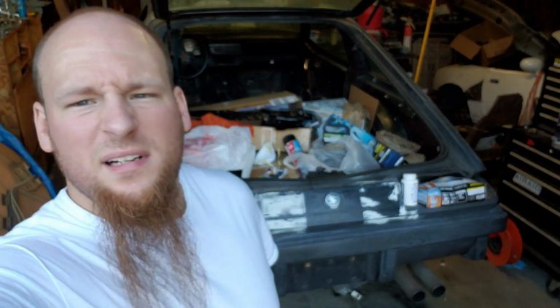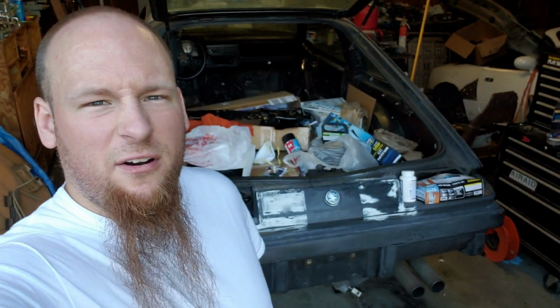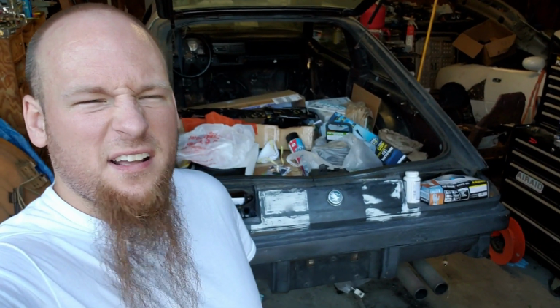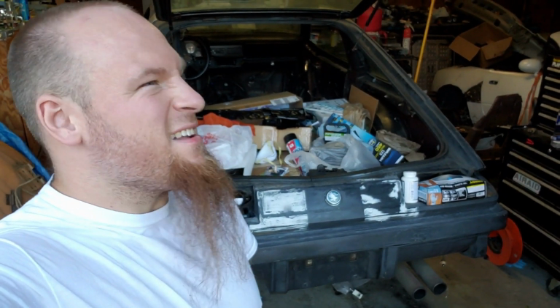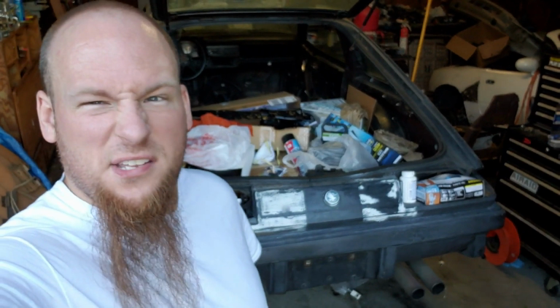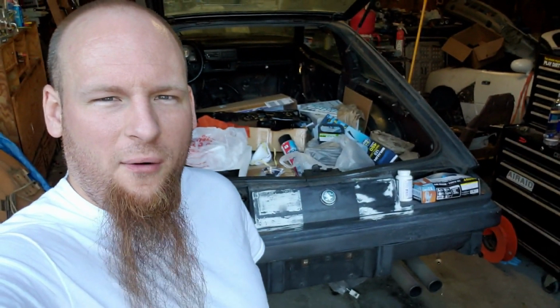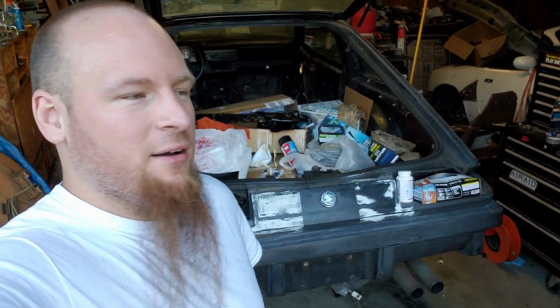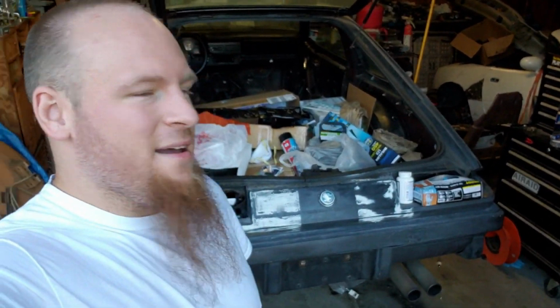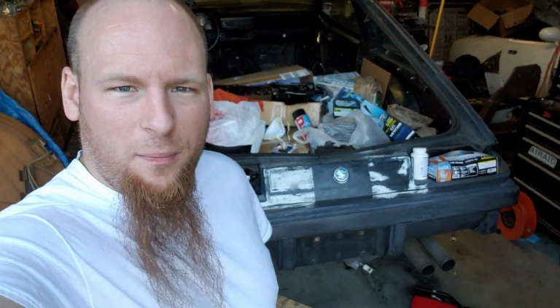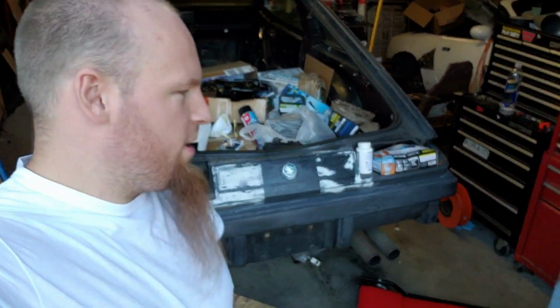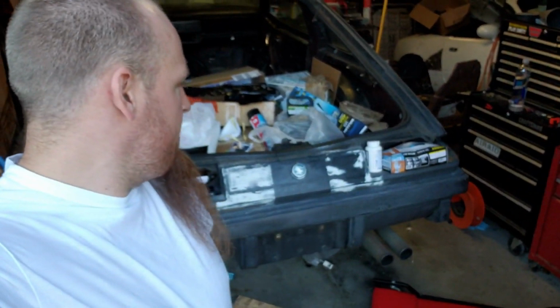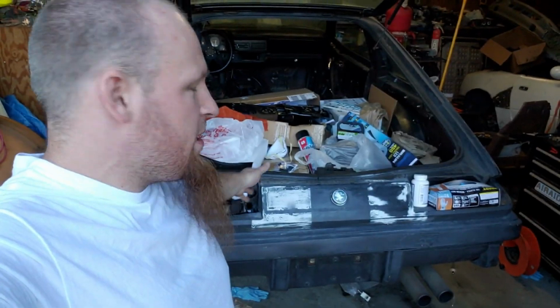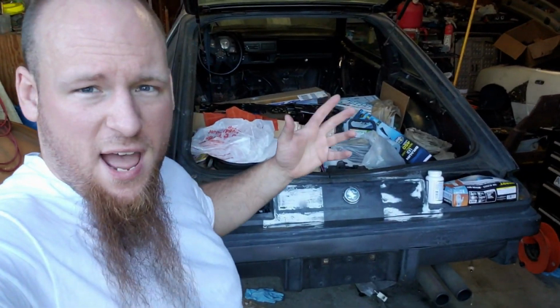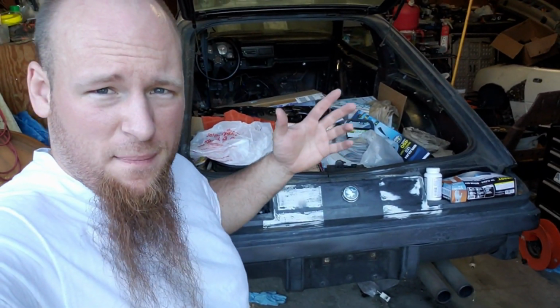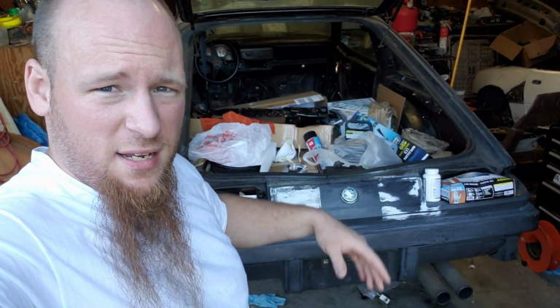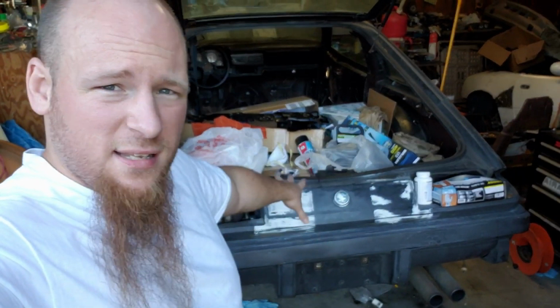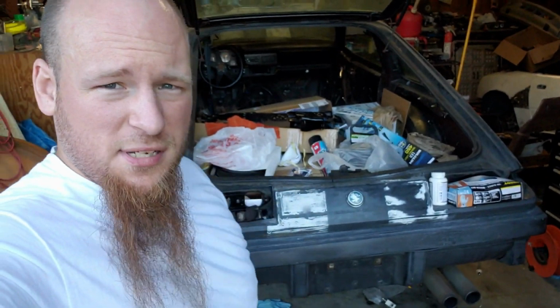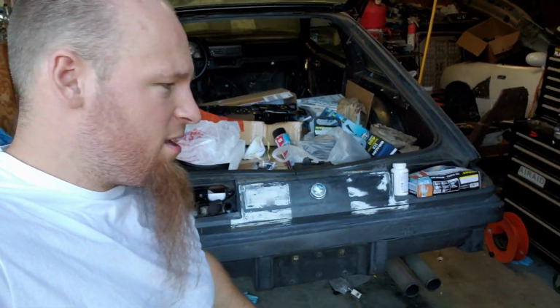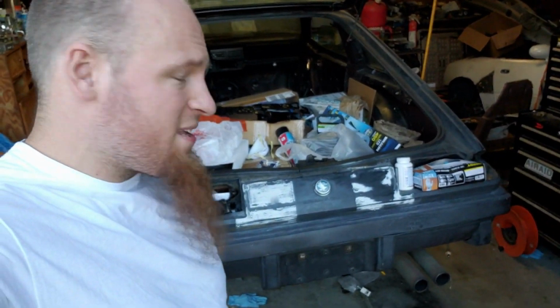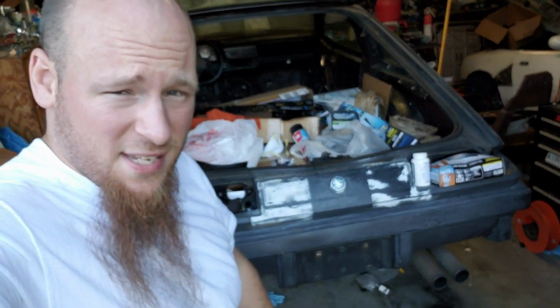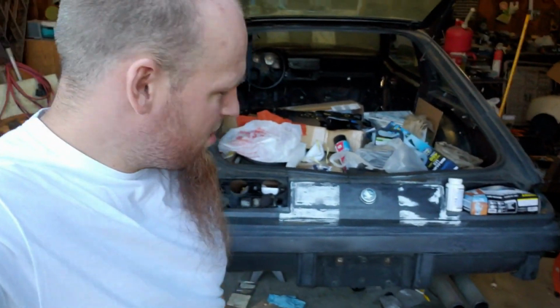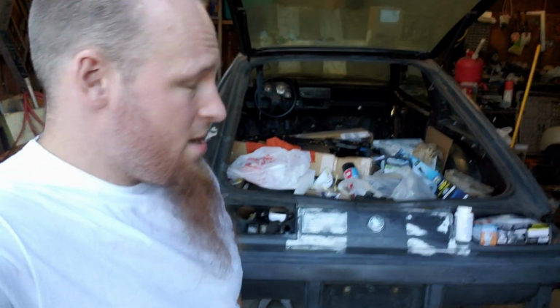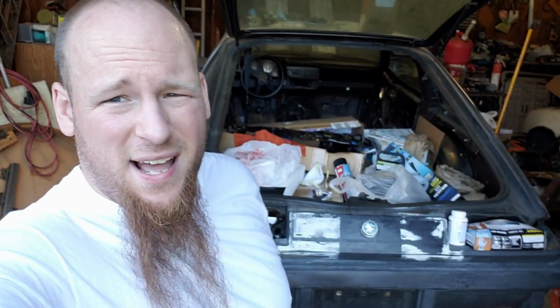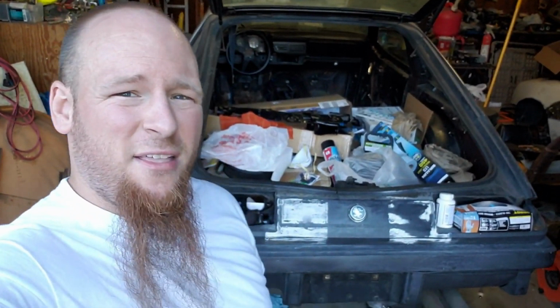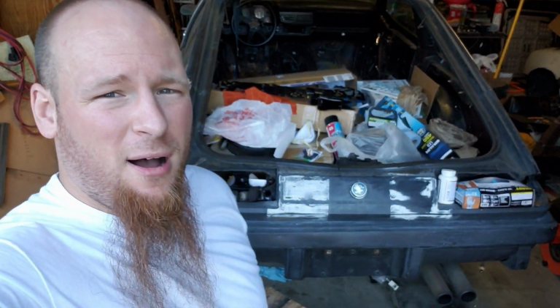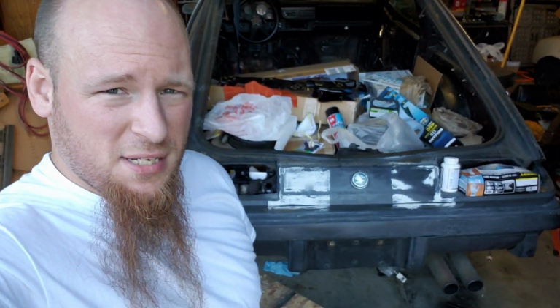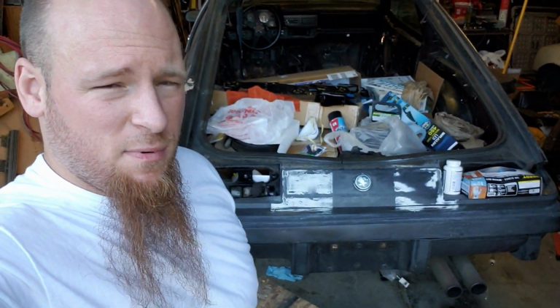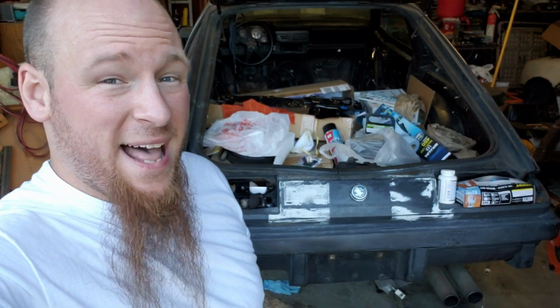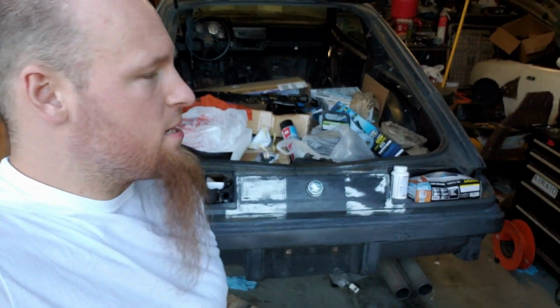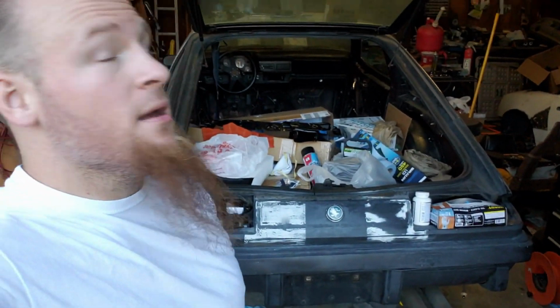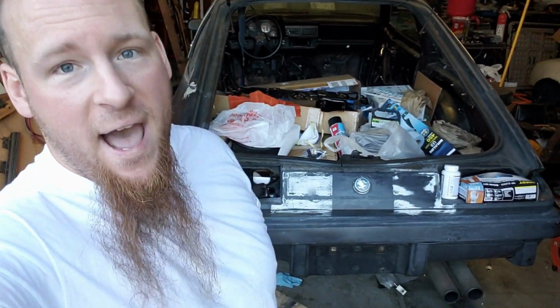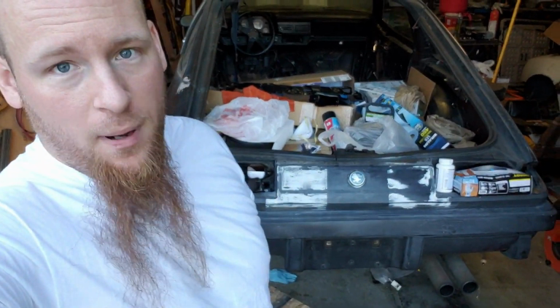Hey everybody! I'm Al Burrow and it's time for an update on the 1976 Buick Skyhawk. Another problem just sprung up last week: bad fuel pump.